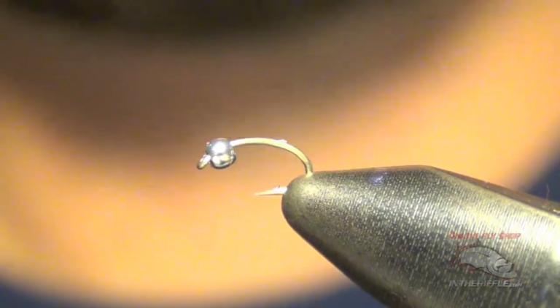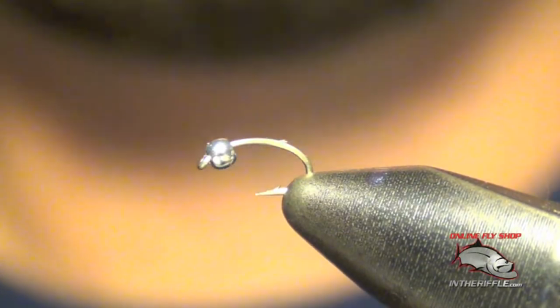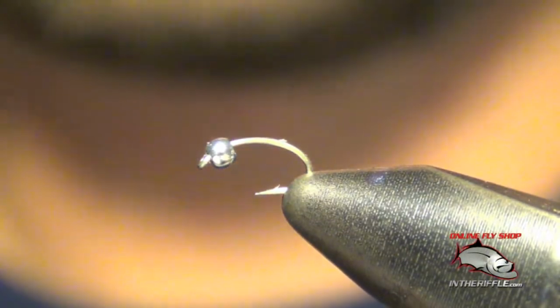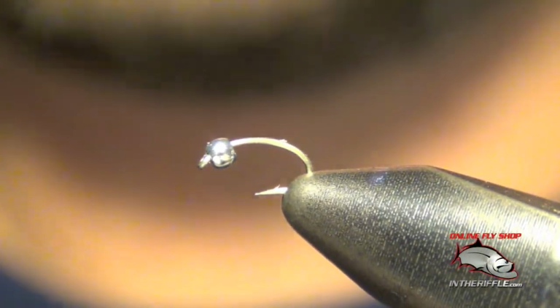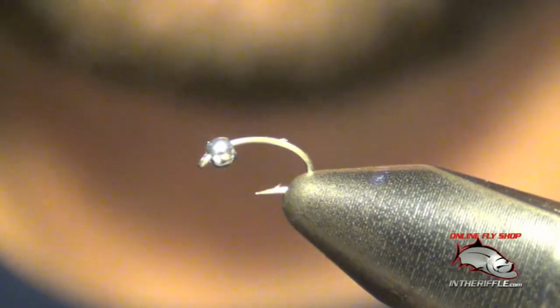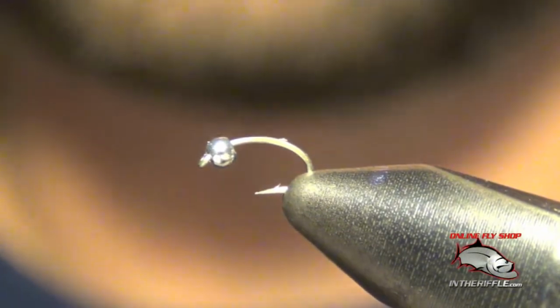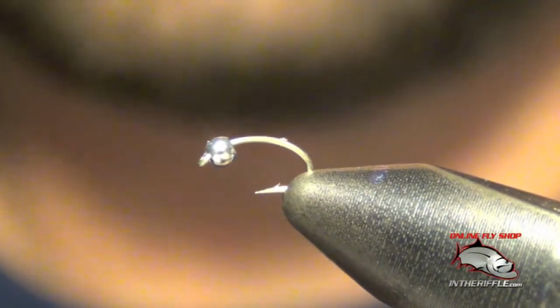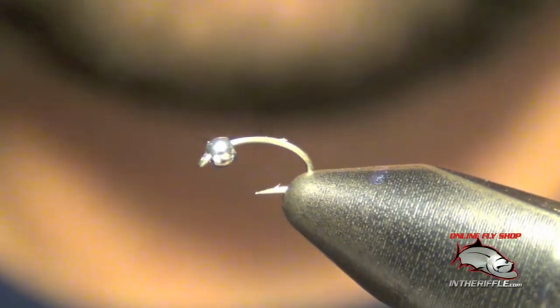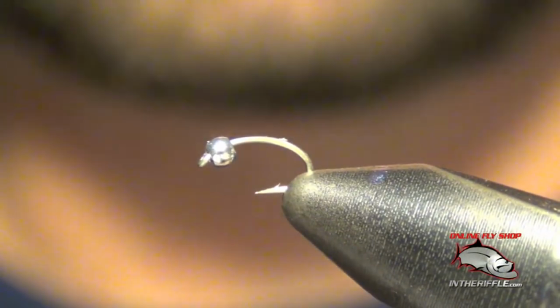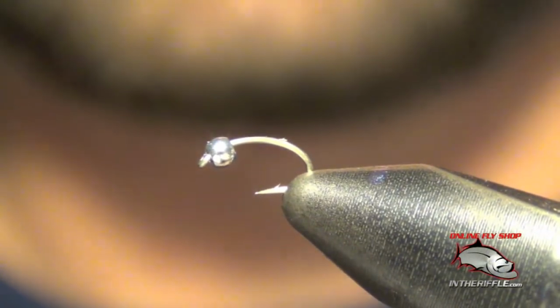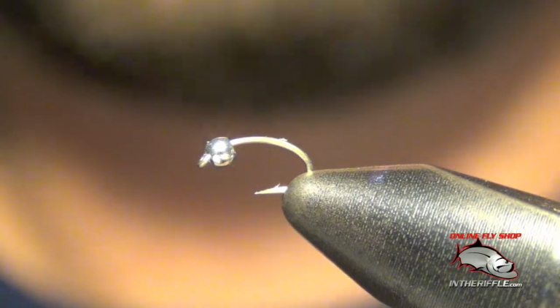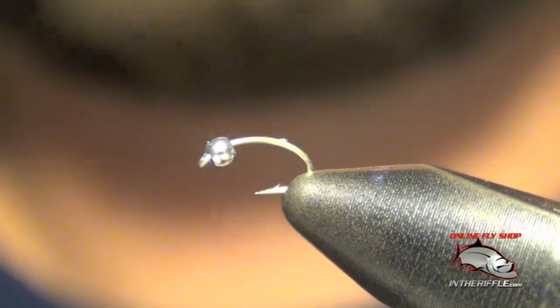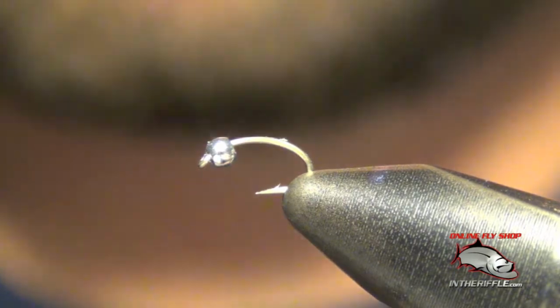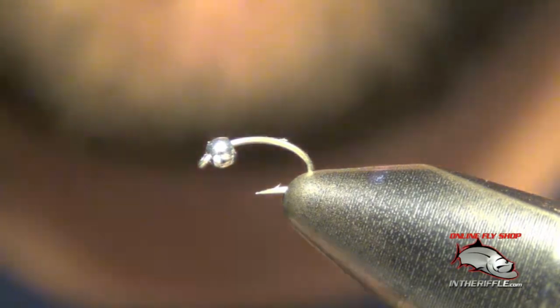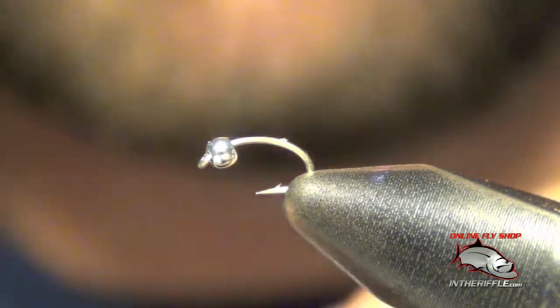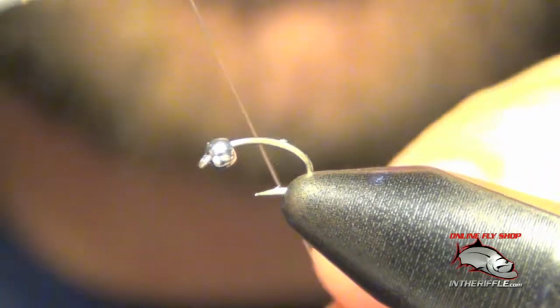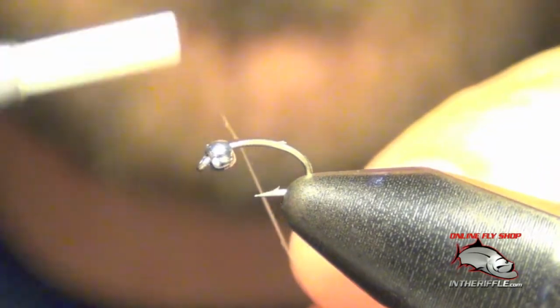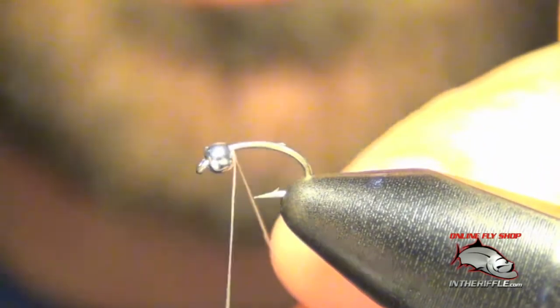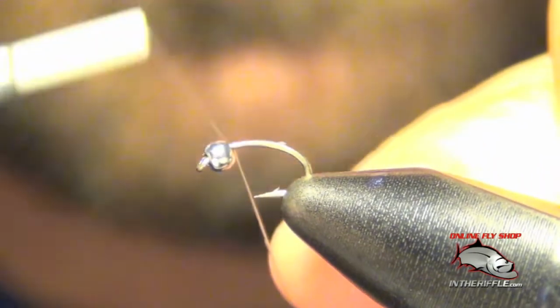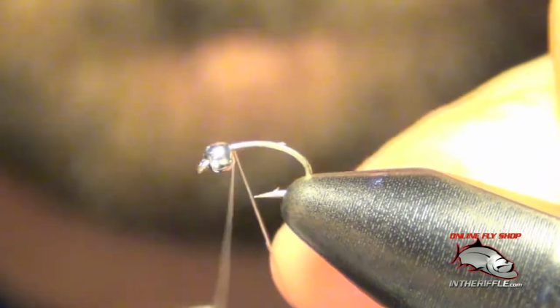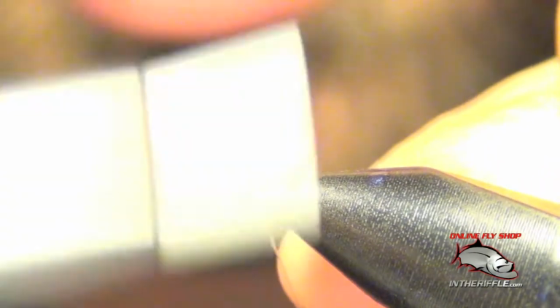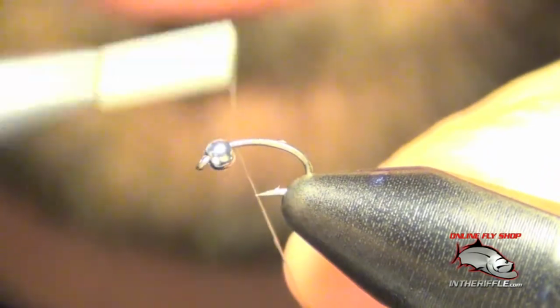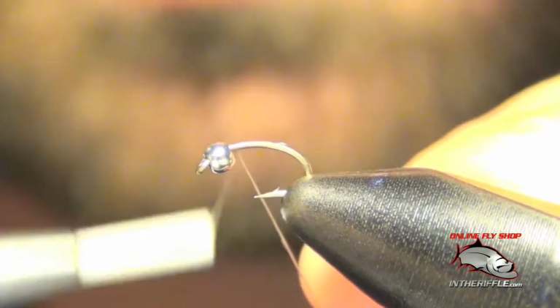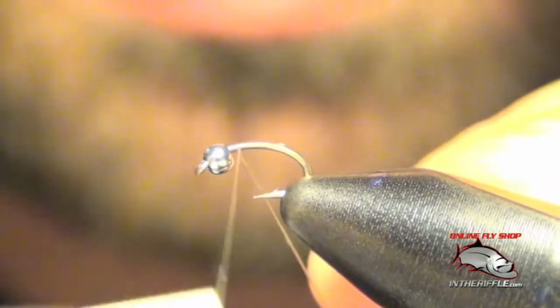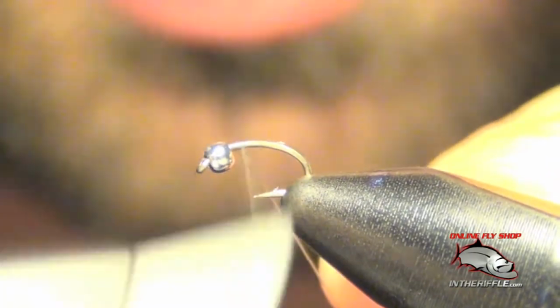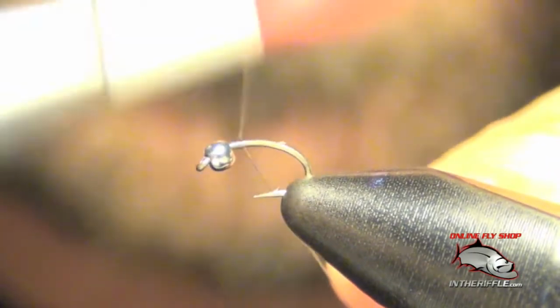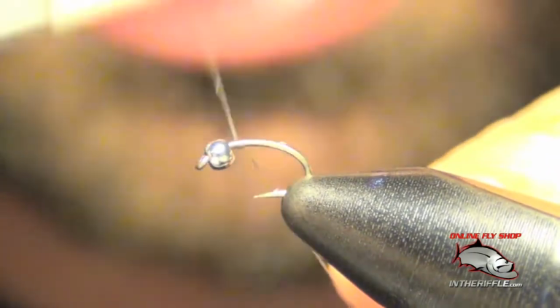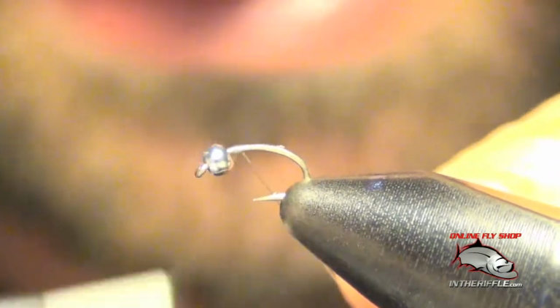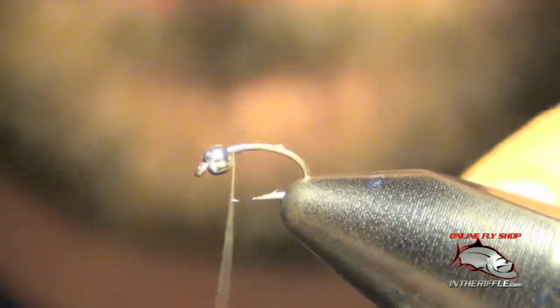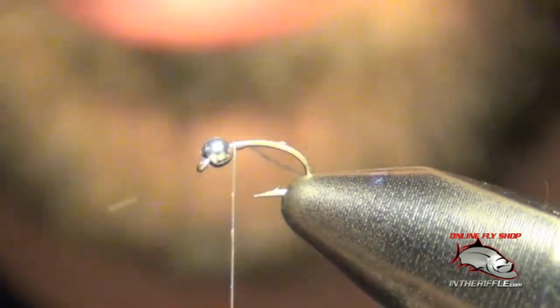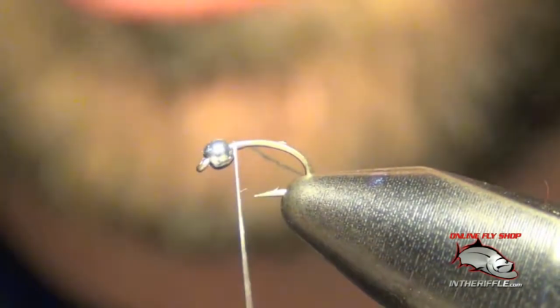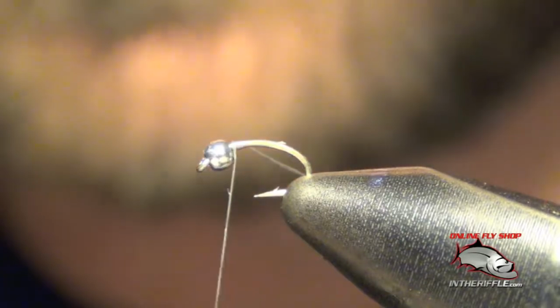Here we're going to tie a fly called the poison tongue. I'm going to tie this one in blue — it's also tied in black and a few other colors.